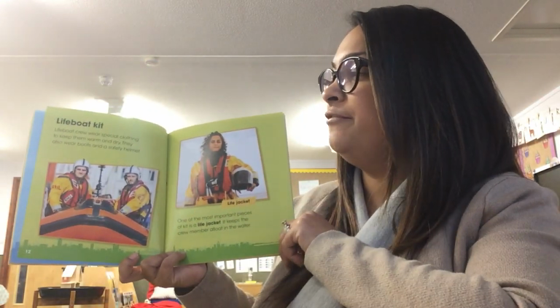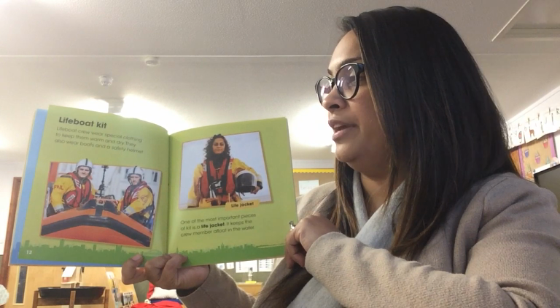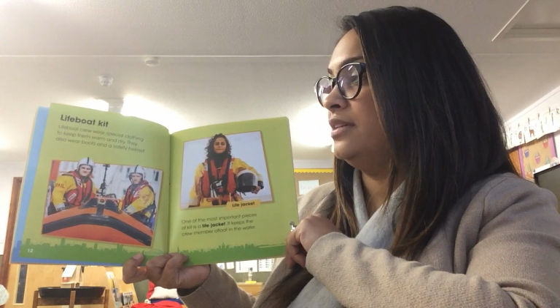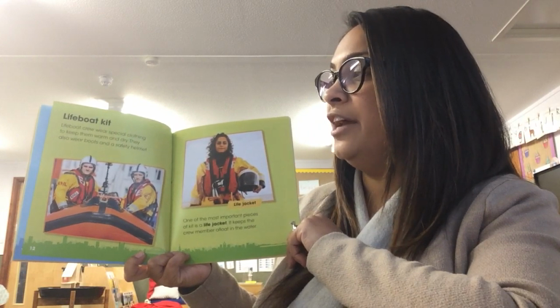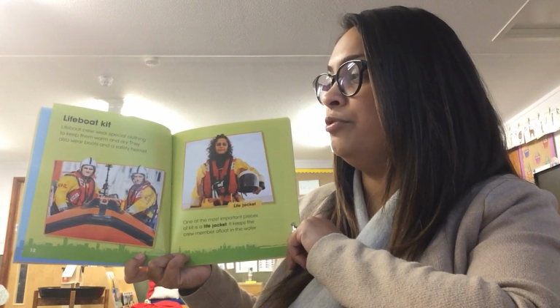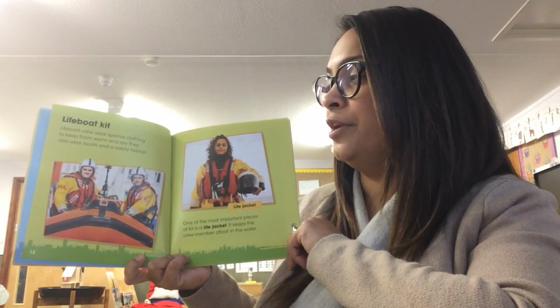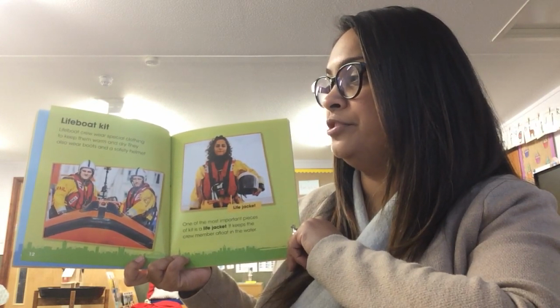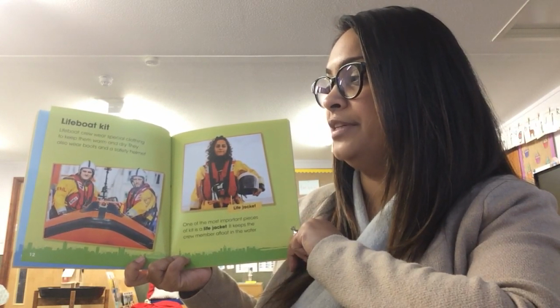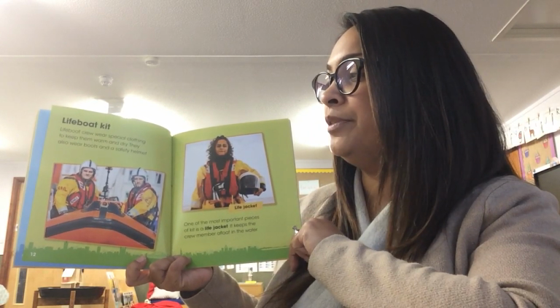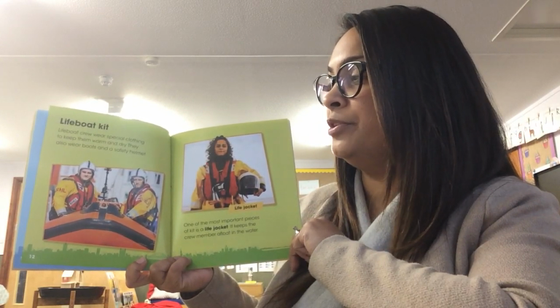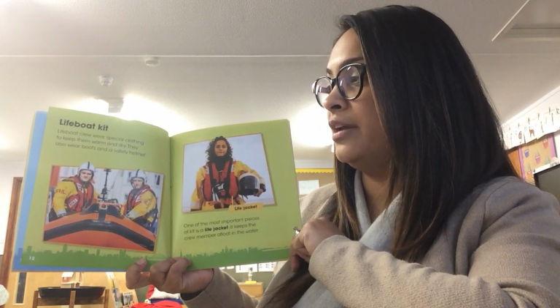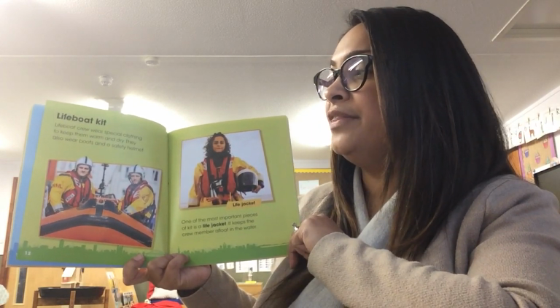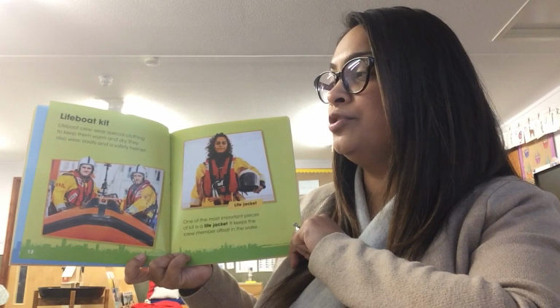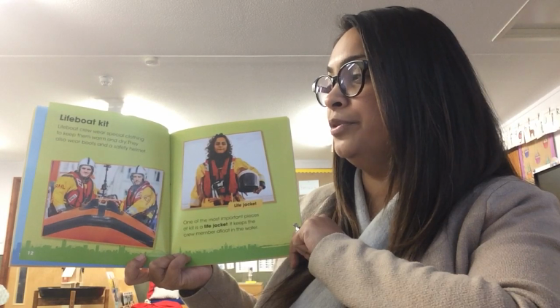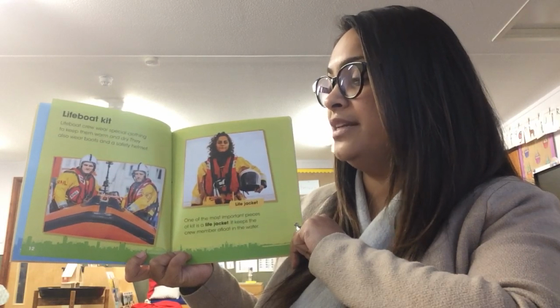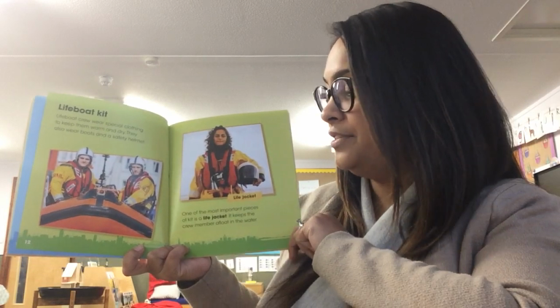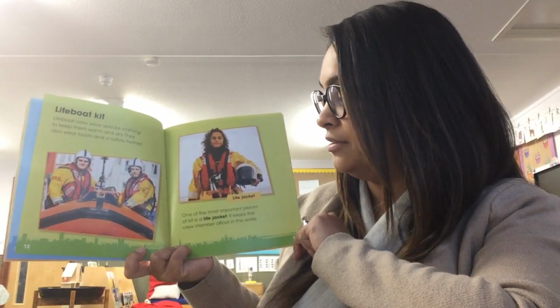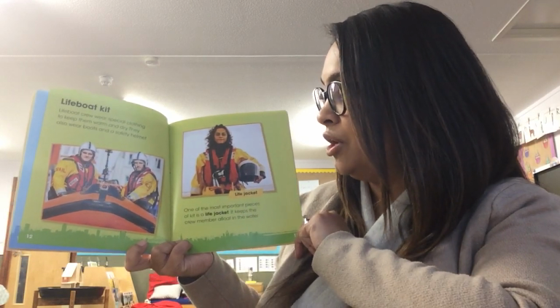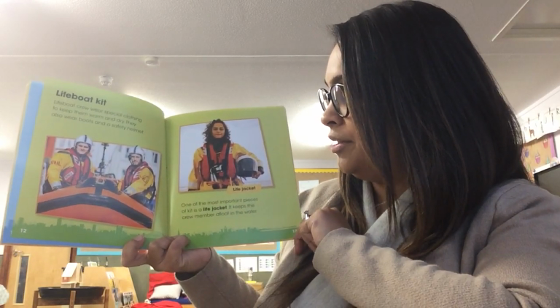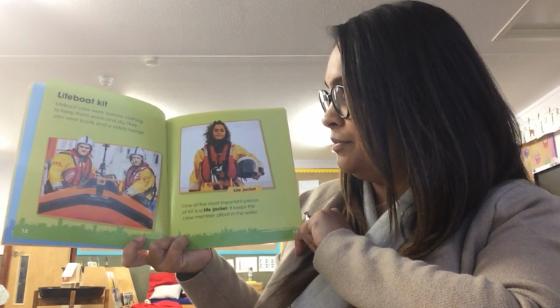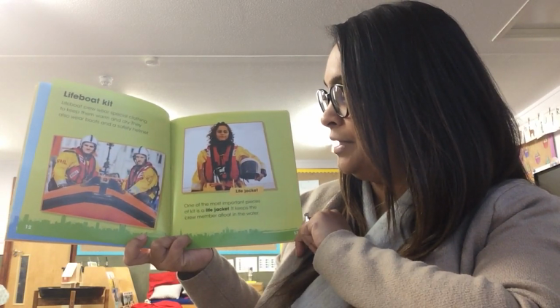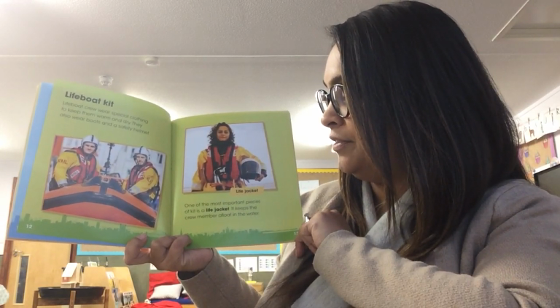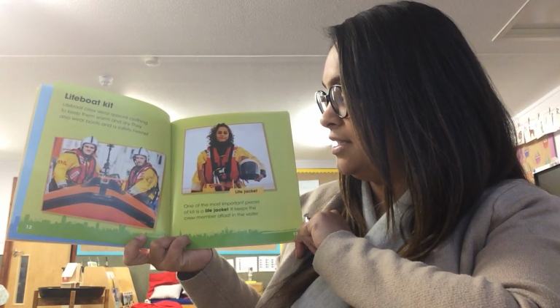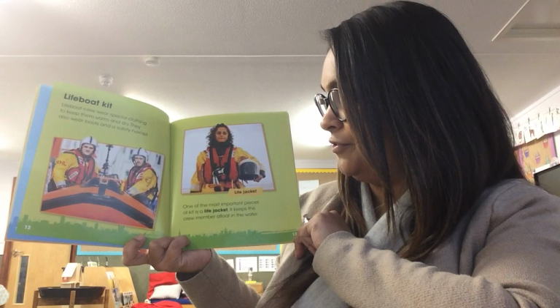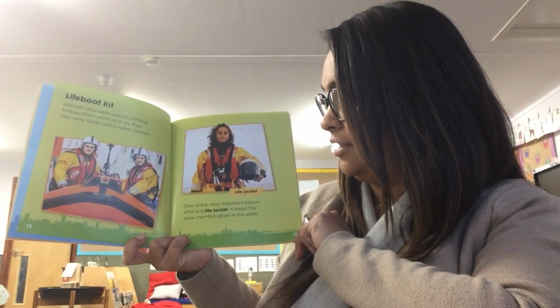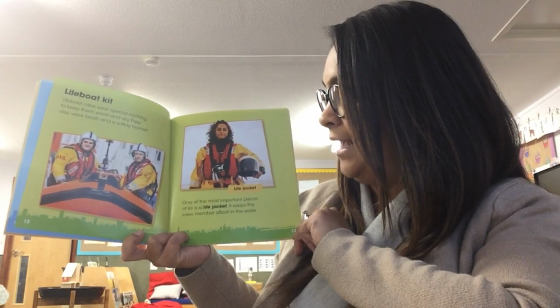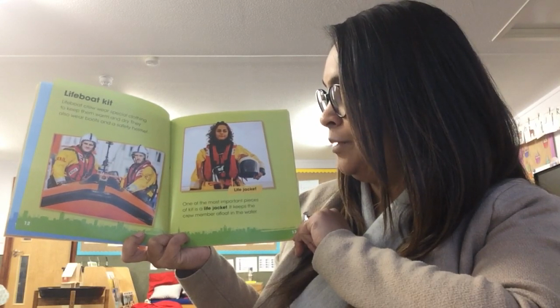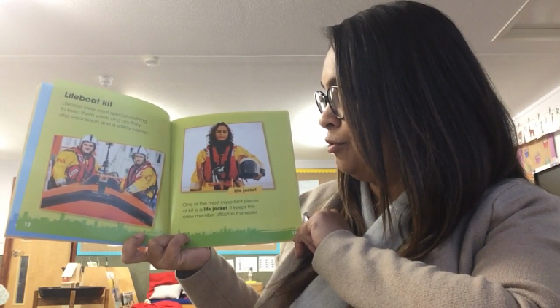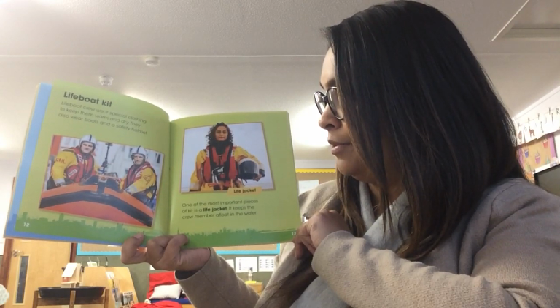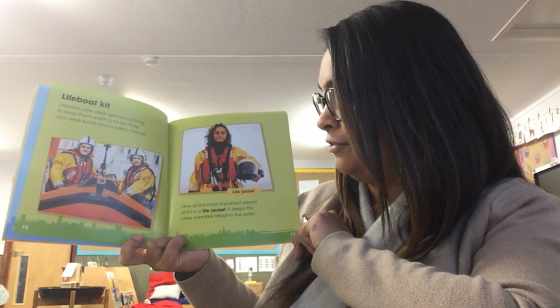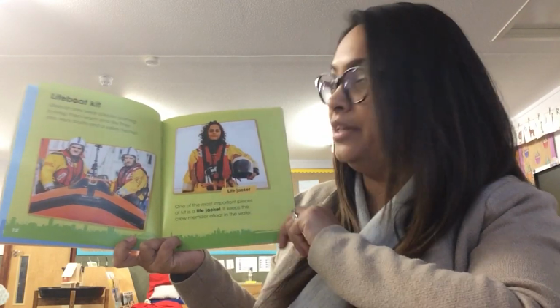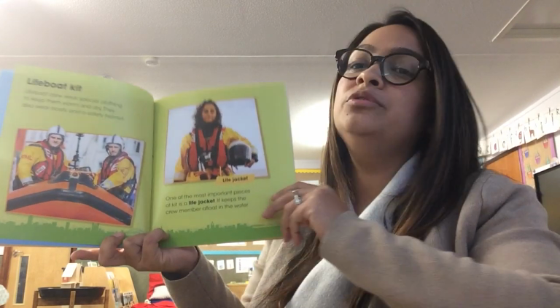Lifeboat kit. Lifeboat crew wear special clothing to keep them warm and dry. They also wear boots and a safety helmet. One of the most important pieces of kit is a life jacket. It keeps the crew member afloat in the water.